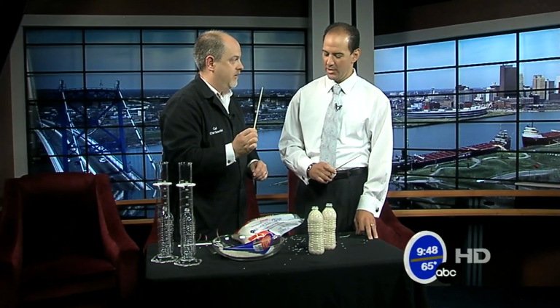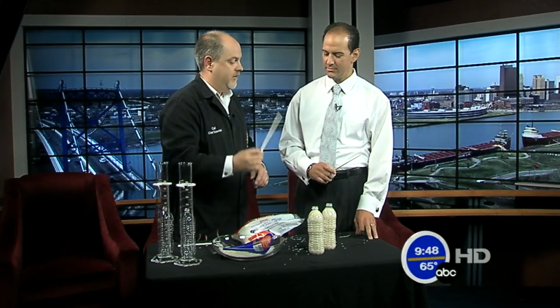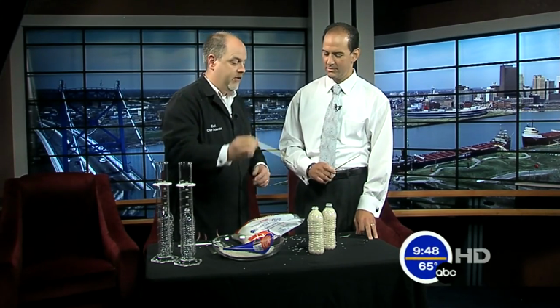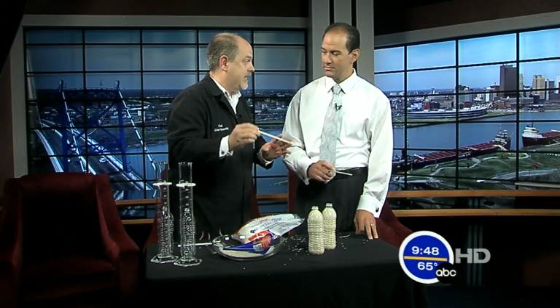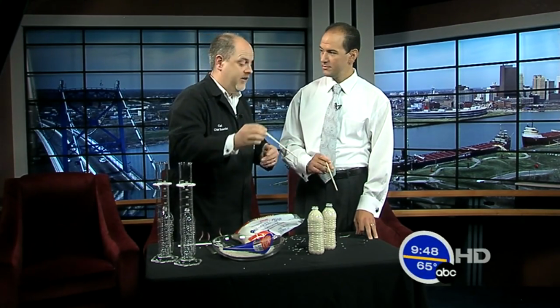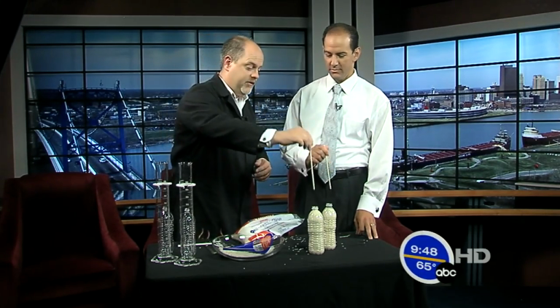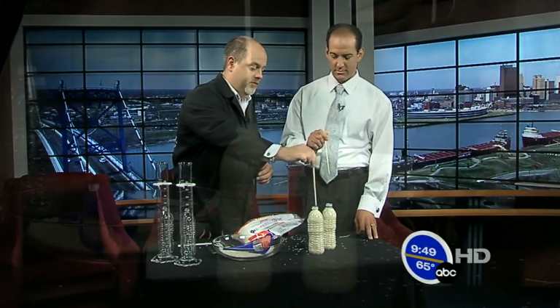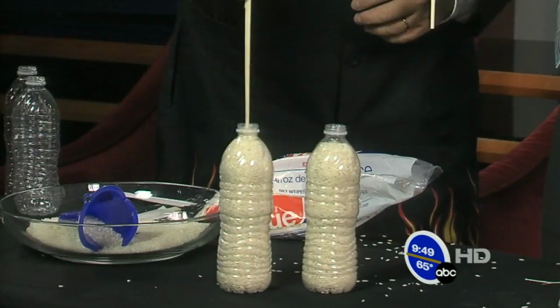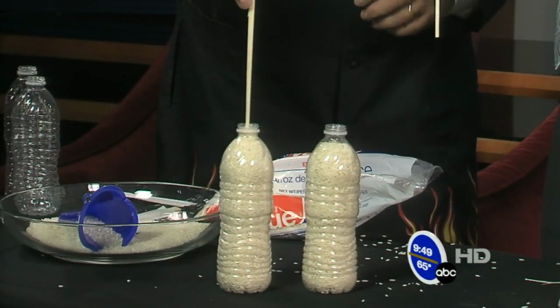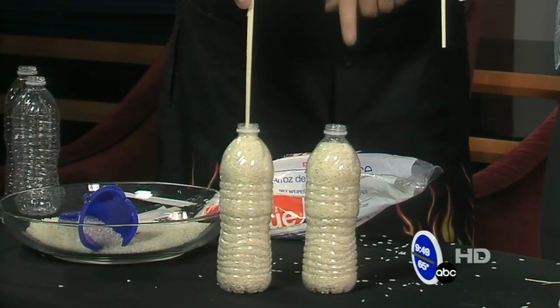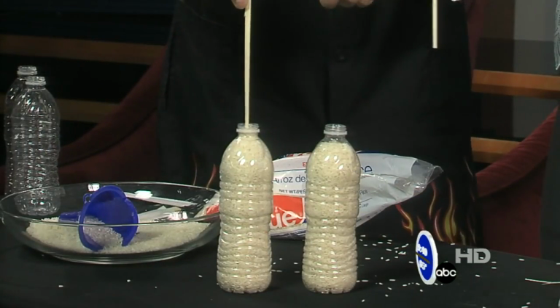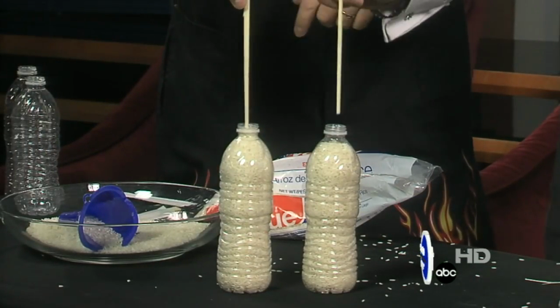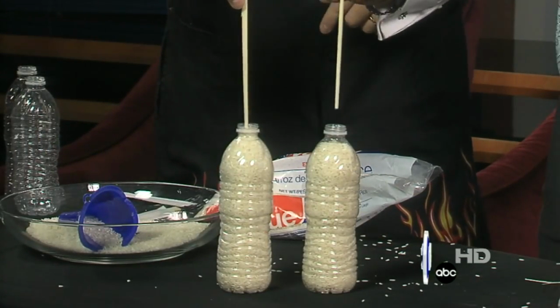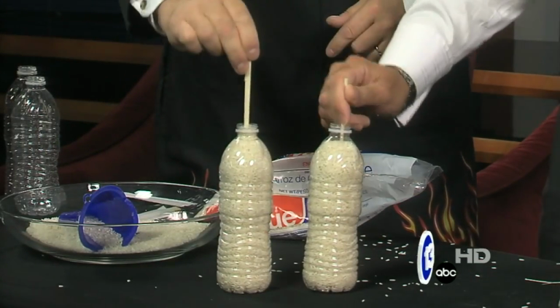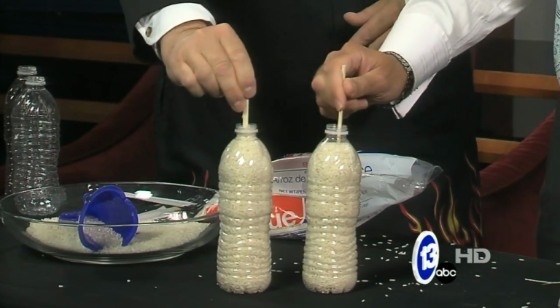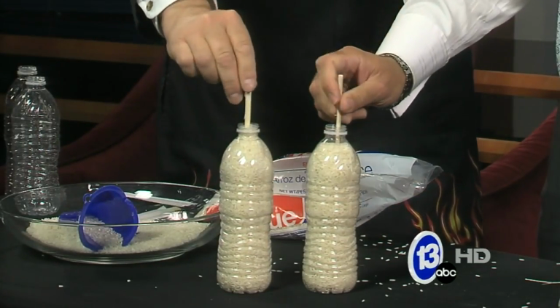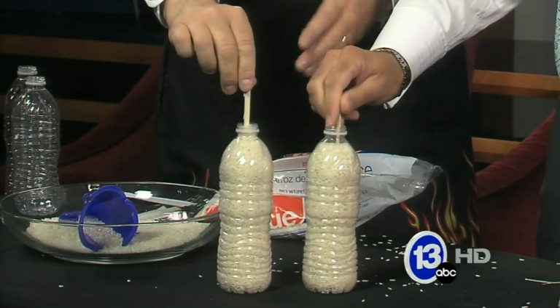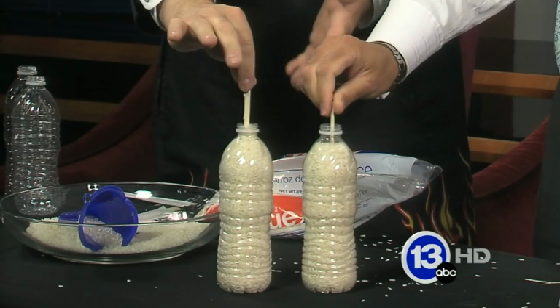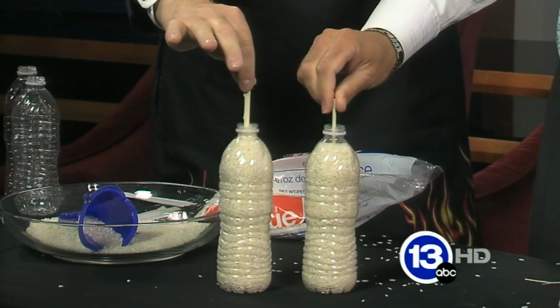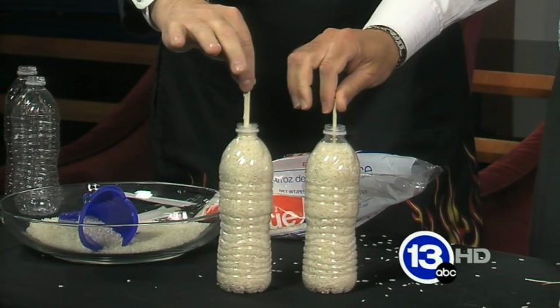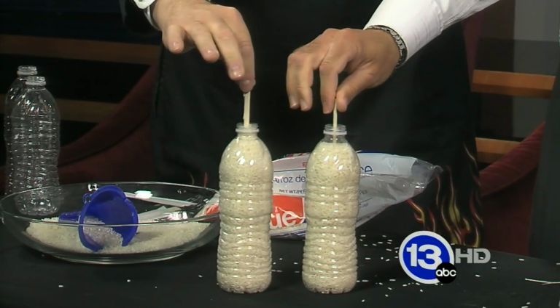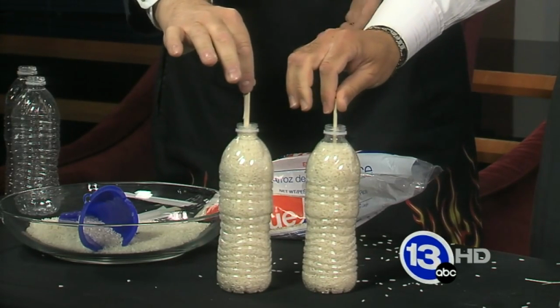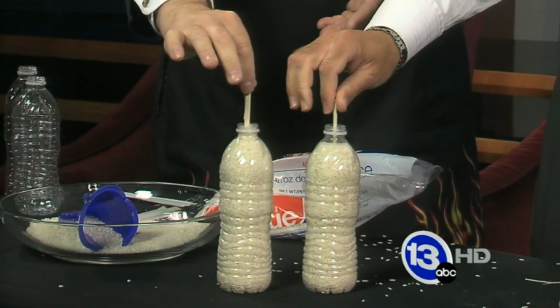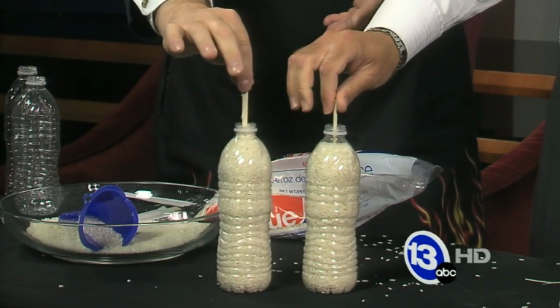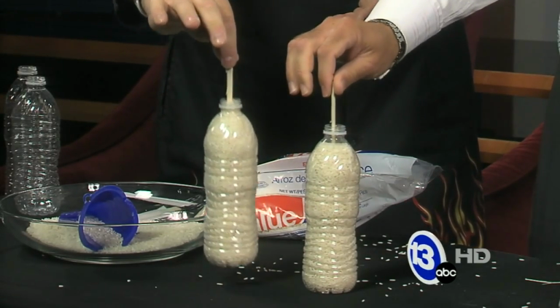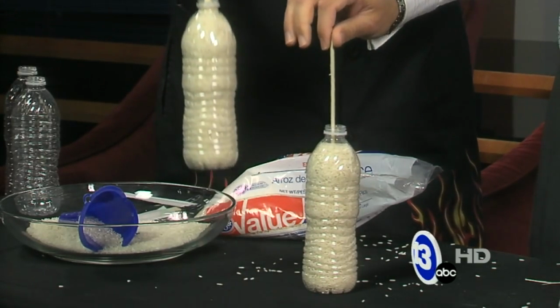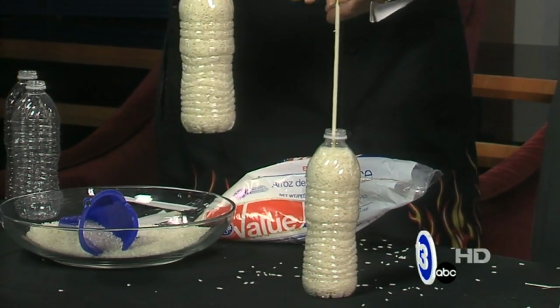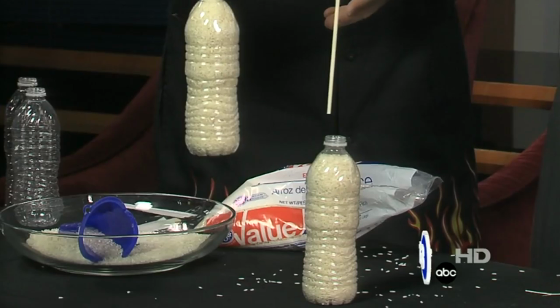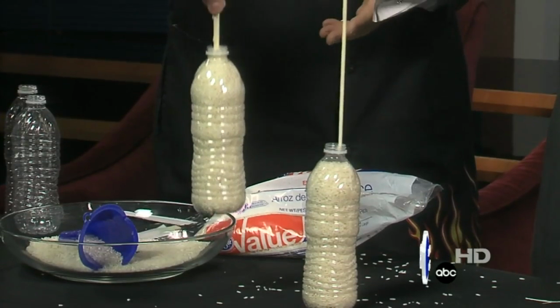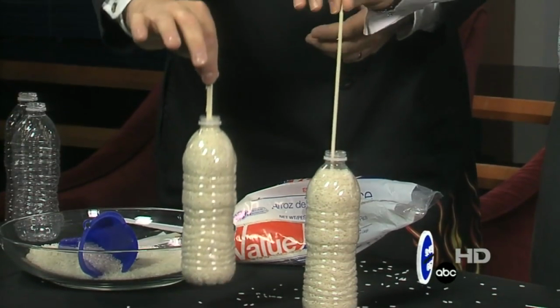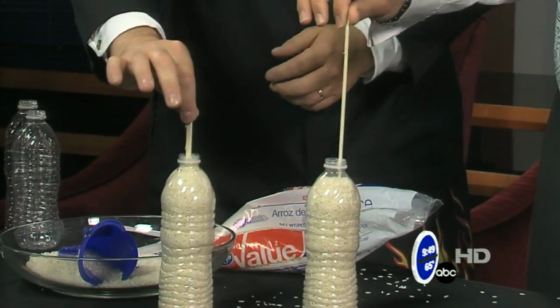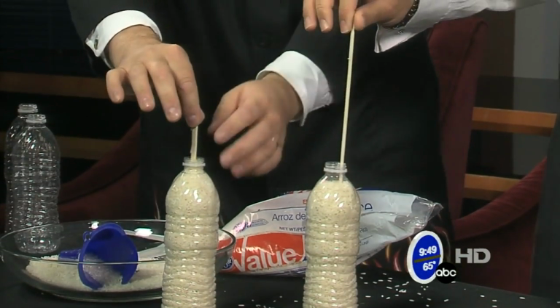The technique is you just take the chopstick and push it straight down inside. We'll do it together — push it straight down, and then on the count of three we're going to magically lift the bottle up. Three, two, one — pull it up! Mine didn't work. That's odd.